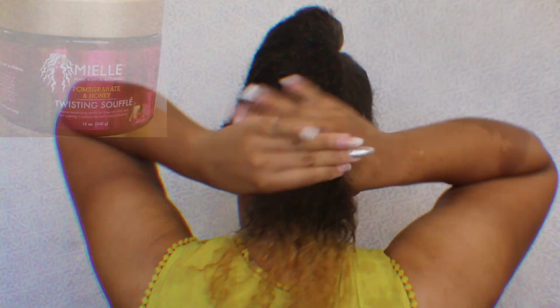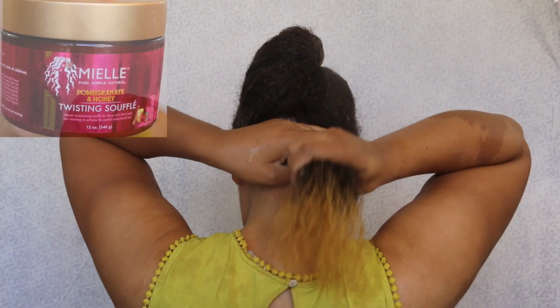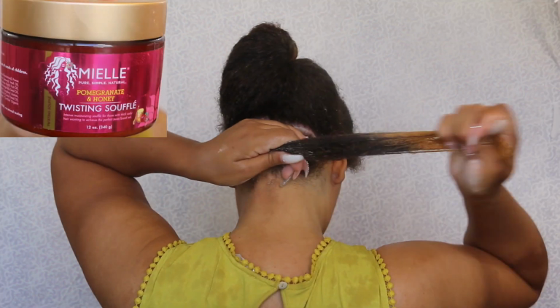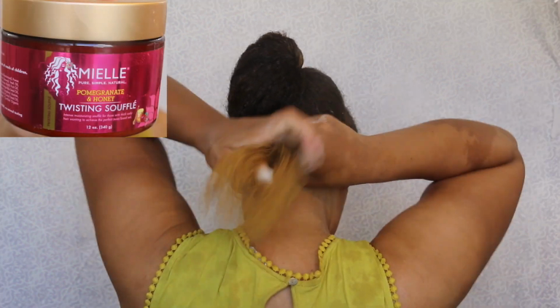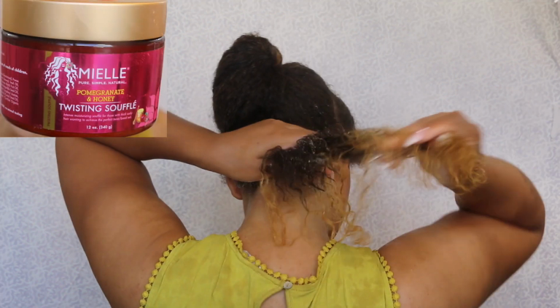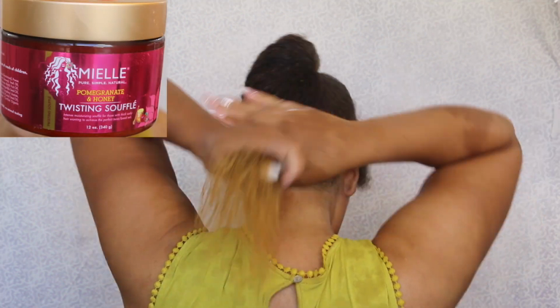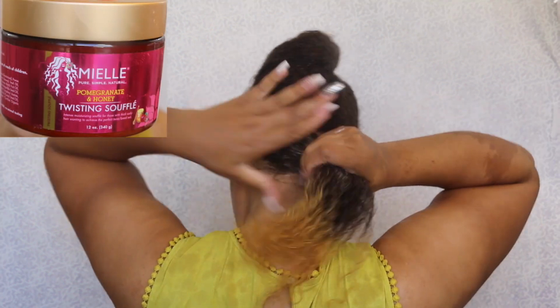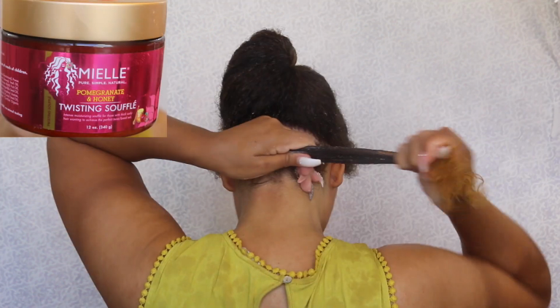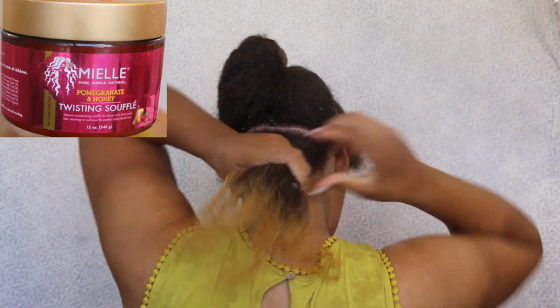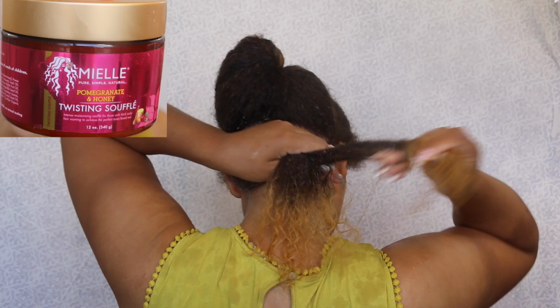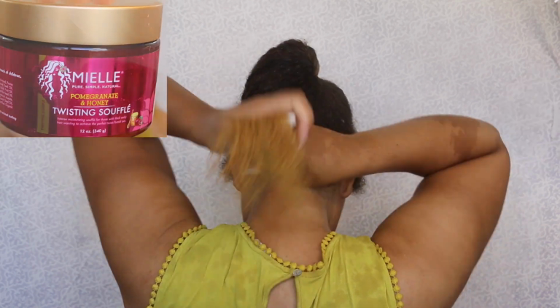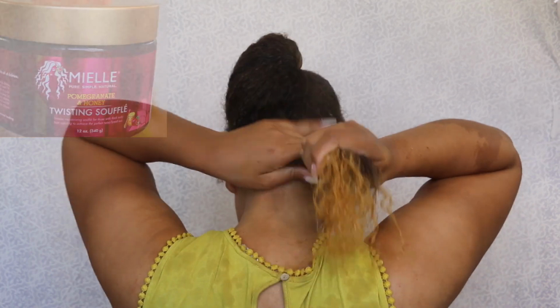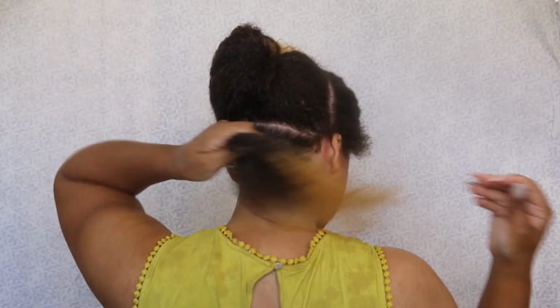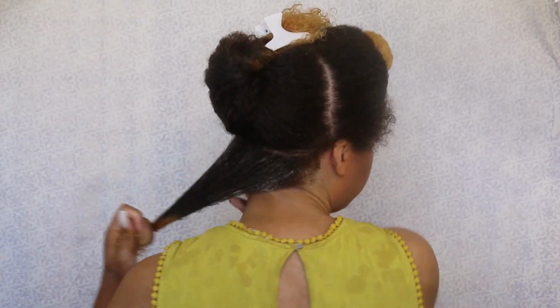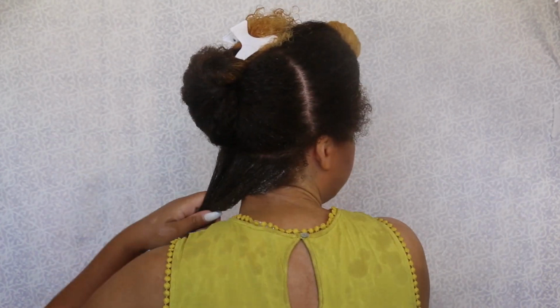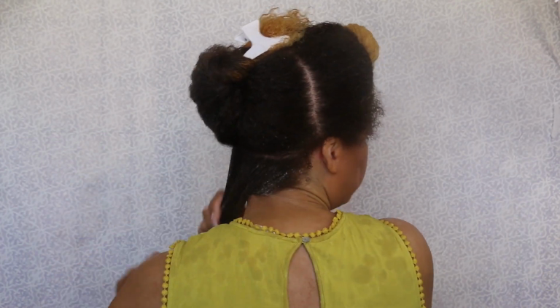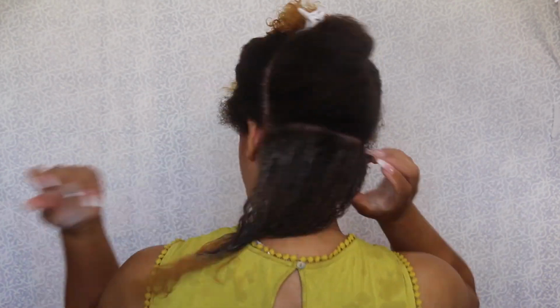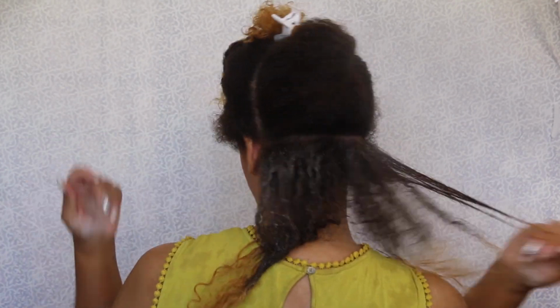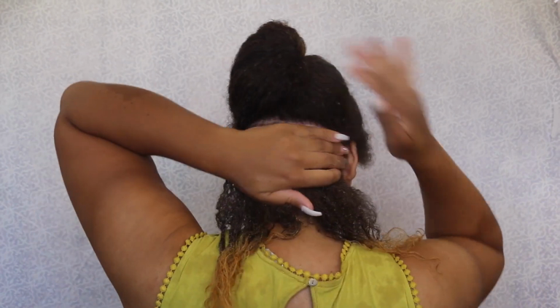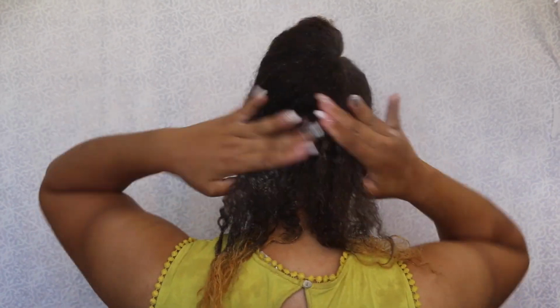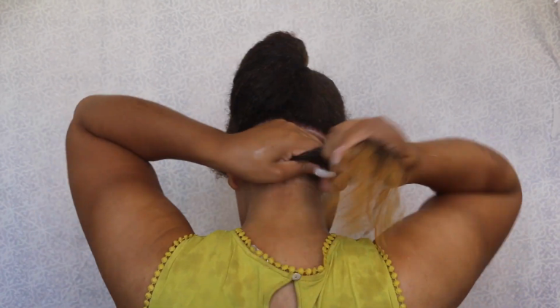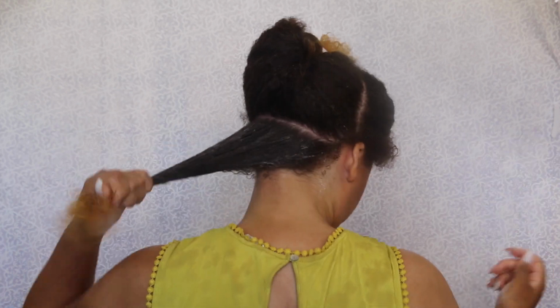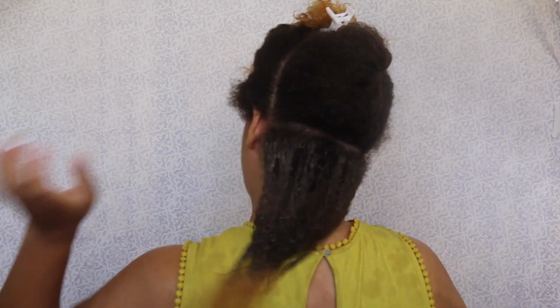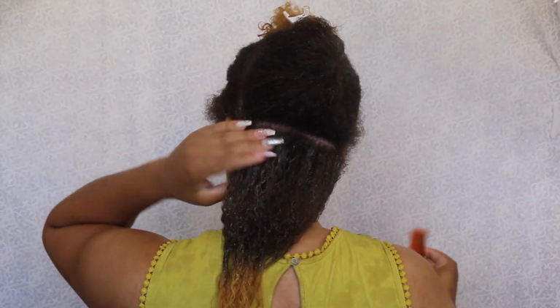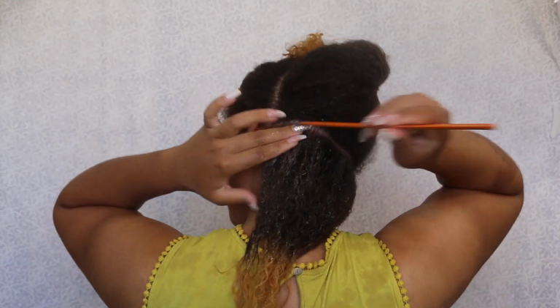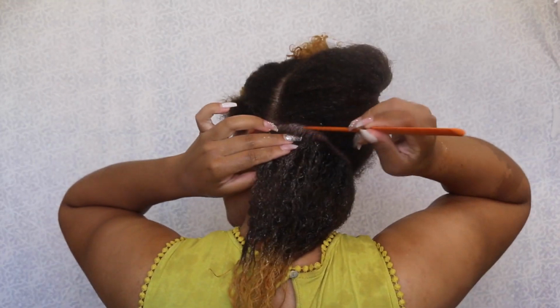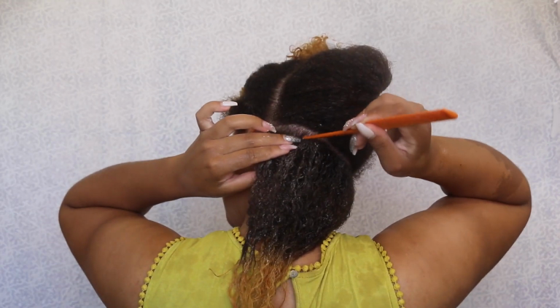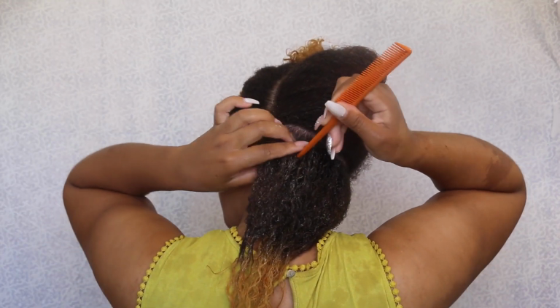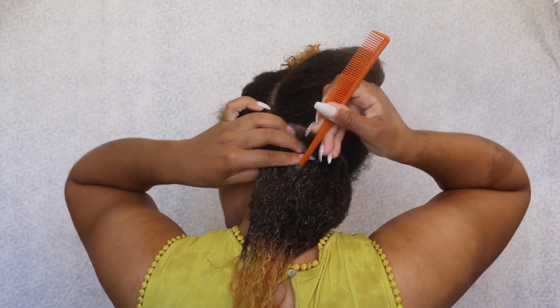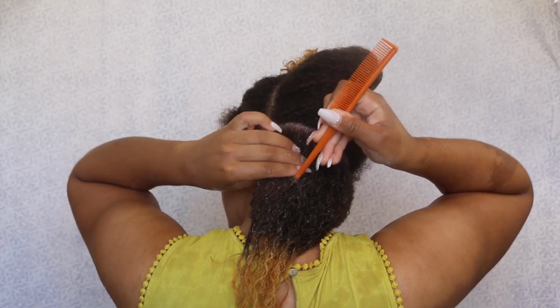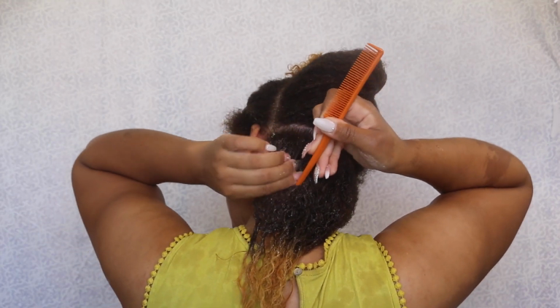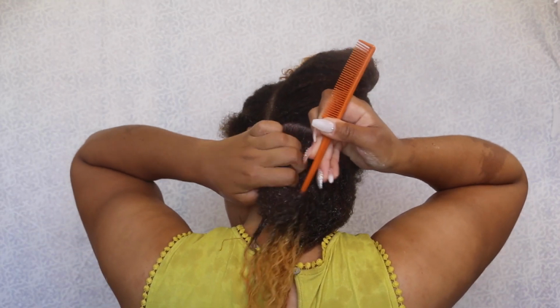Now I'm applying the Twisting Souffle and I'm applying a good amount — not as much as the leave-in conditioner — but I want the style to hold because I'm gonna keep this in for about a week. I really want my hair to hold; I don't want the twist to unravel, especially at the end.